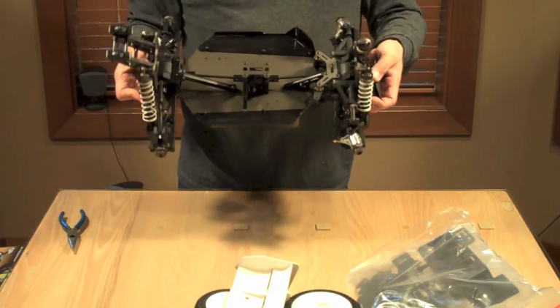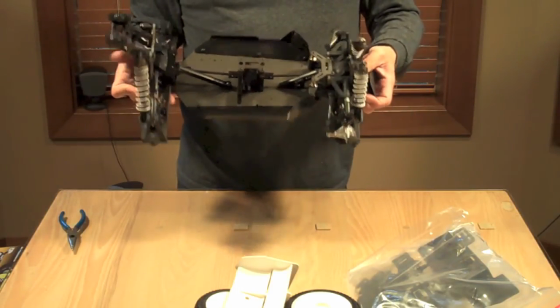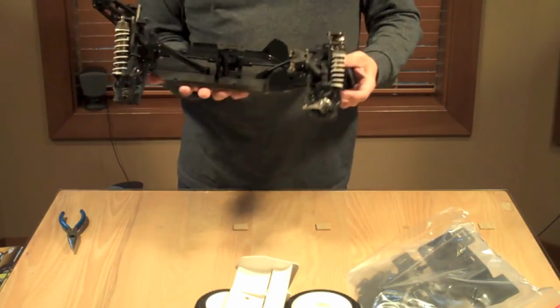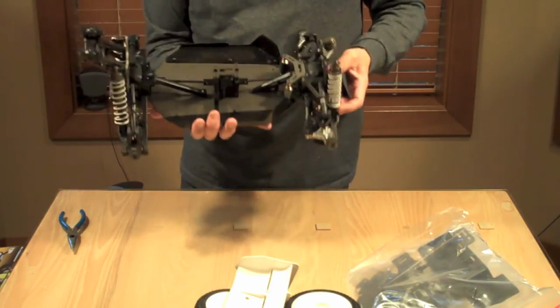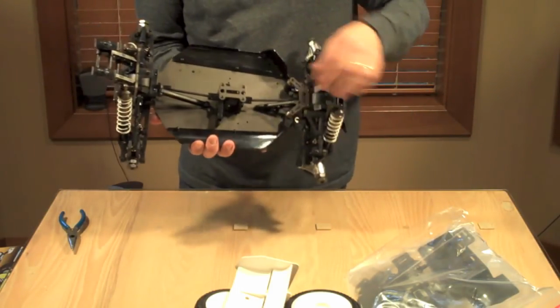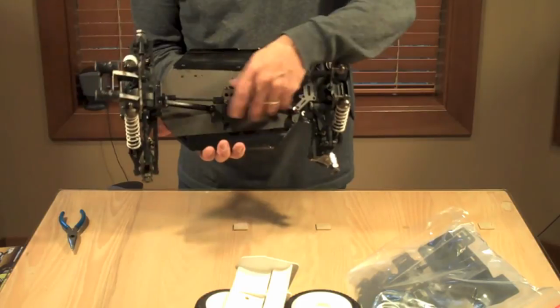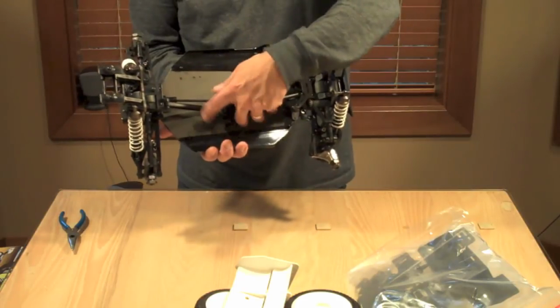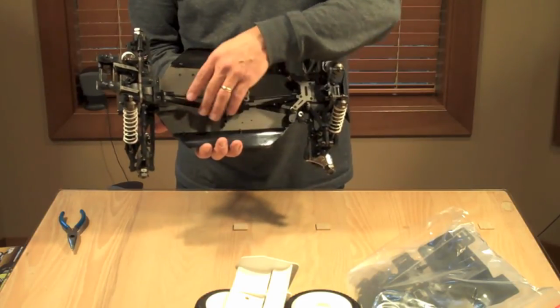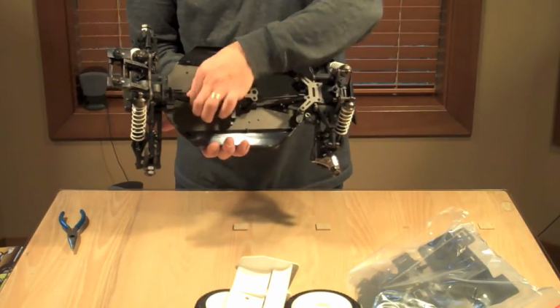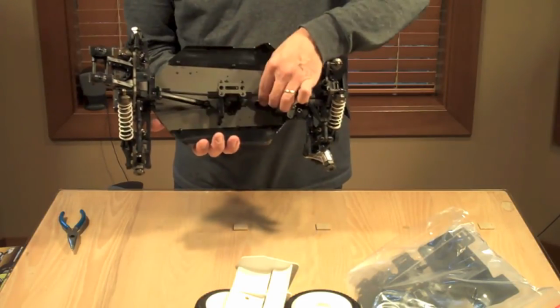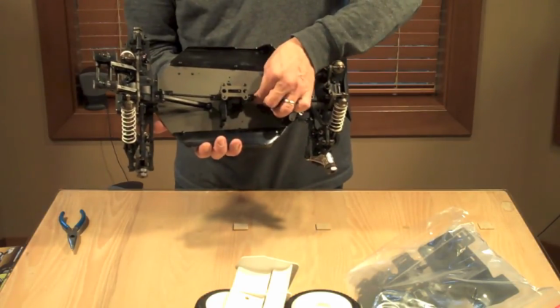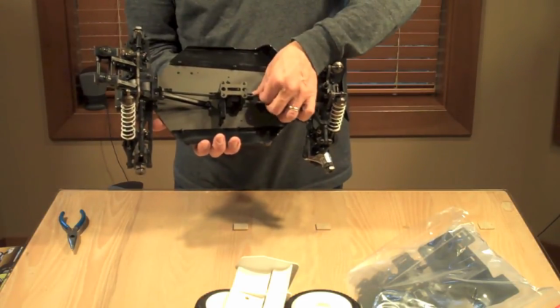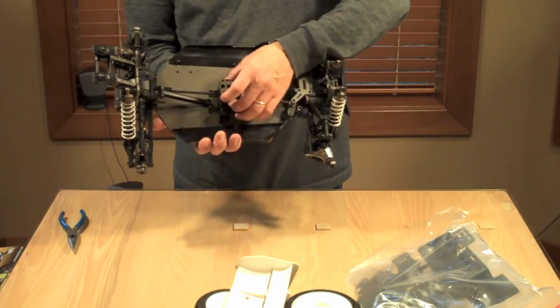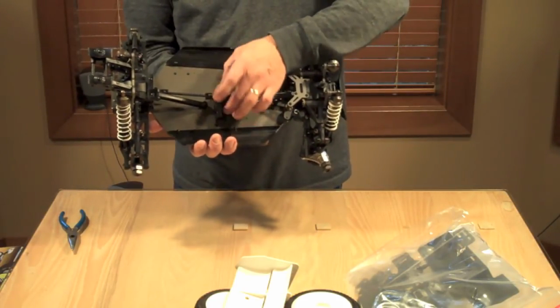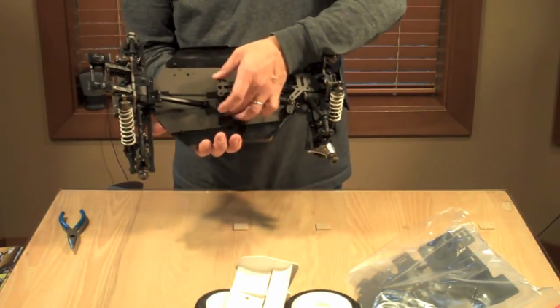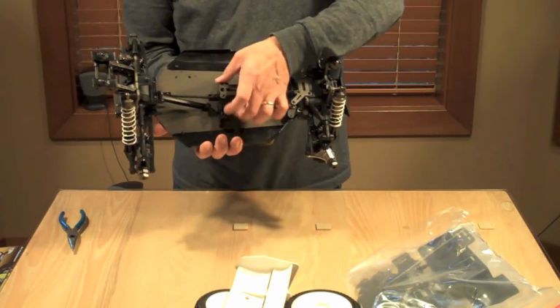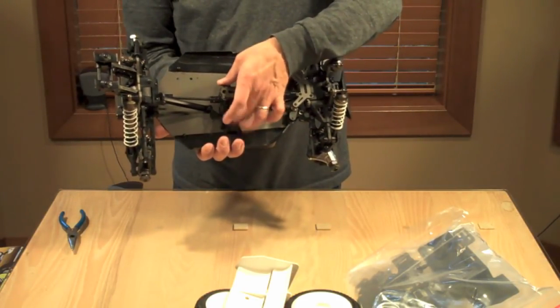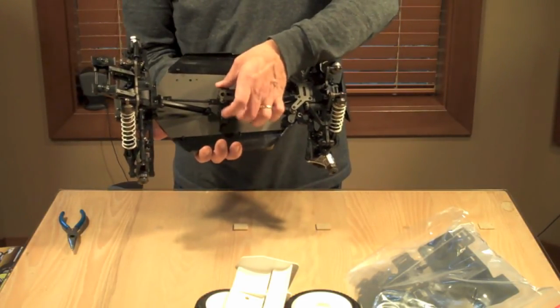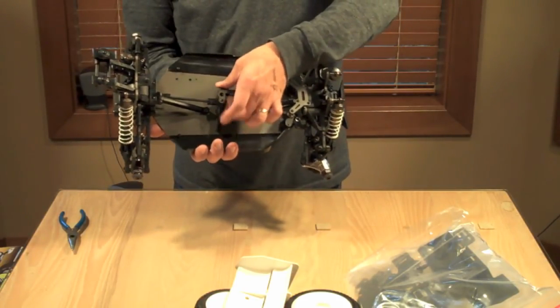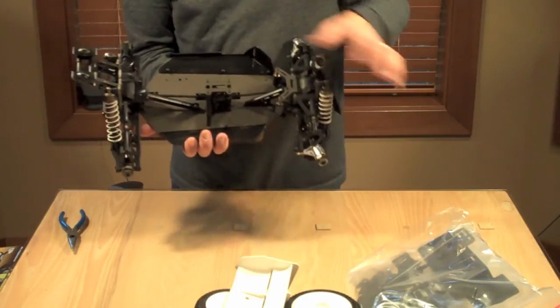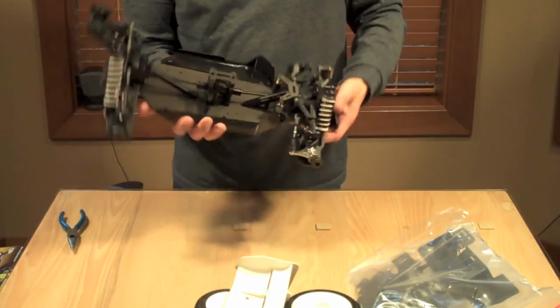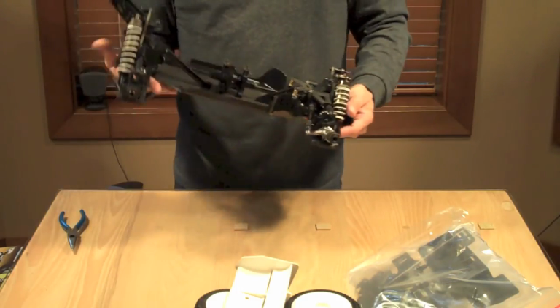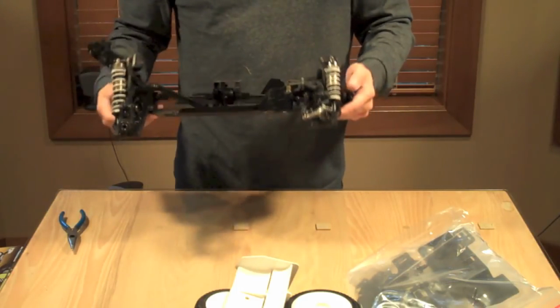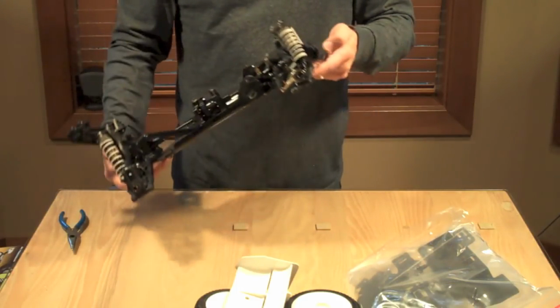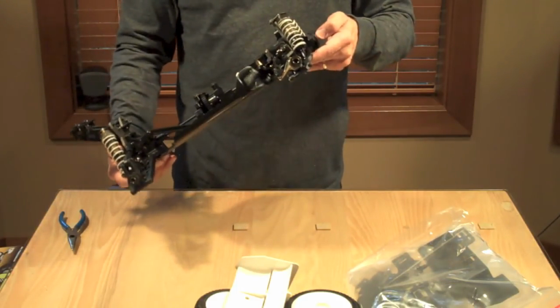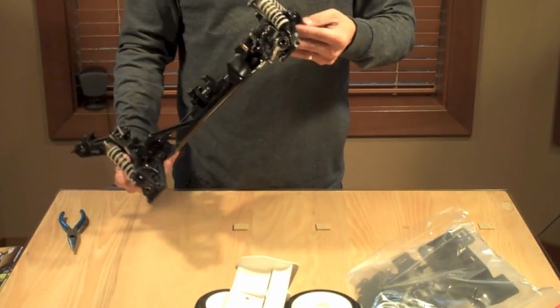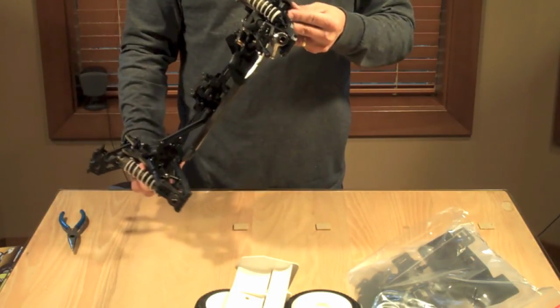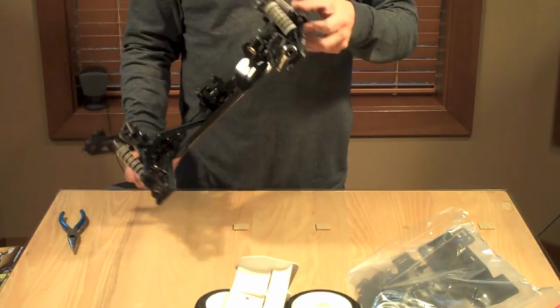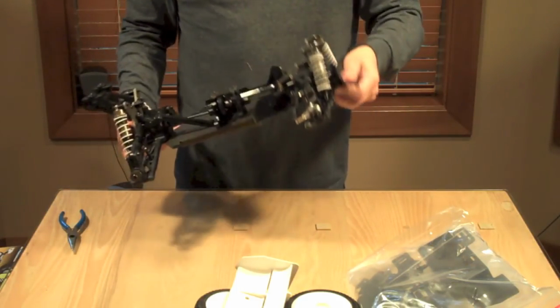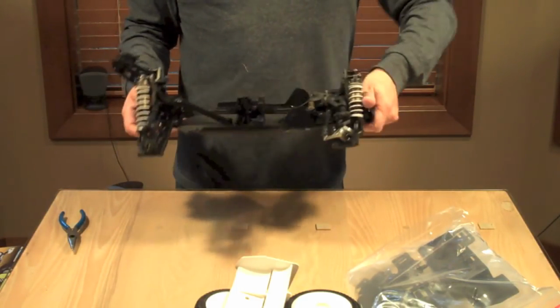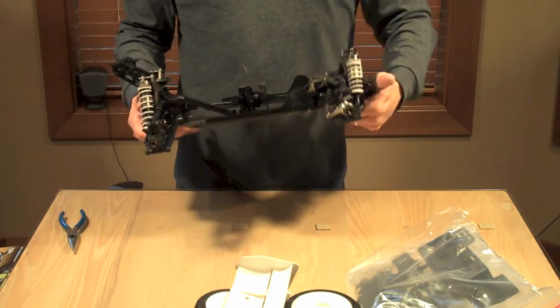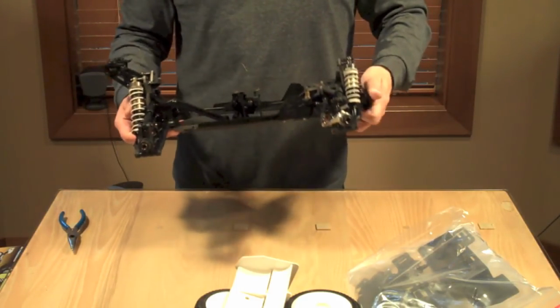On the GTP there's an extra brace here, but these are nice. The center diff is a little different, obviously, than the GTP2E. Yeah, this thing is 80% pre-built.